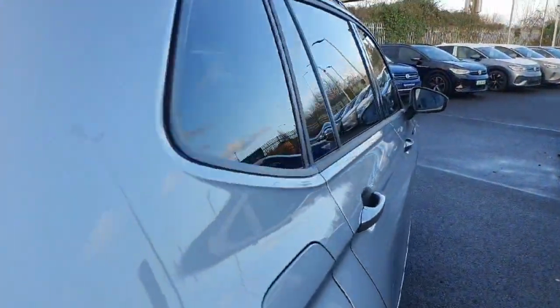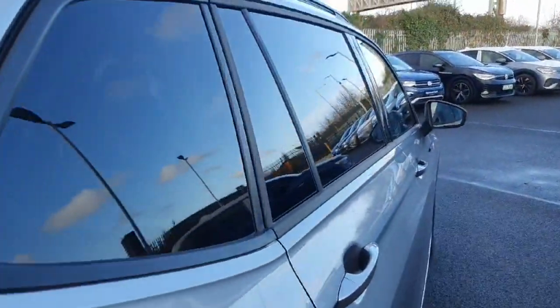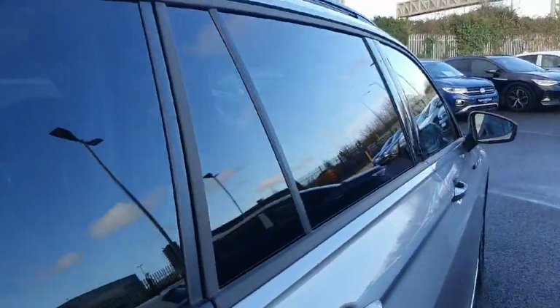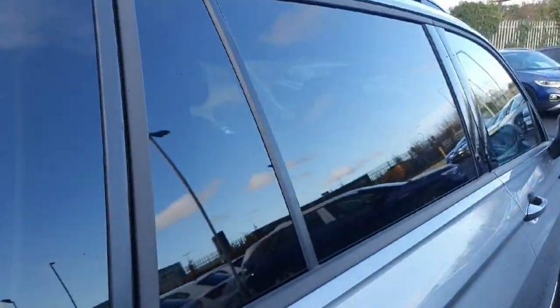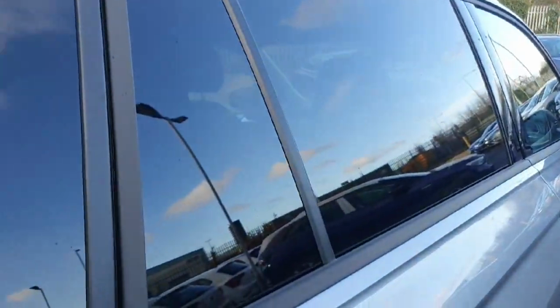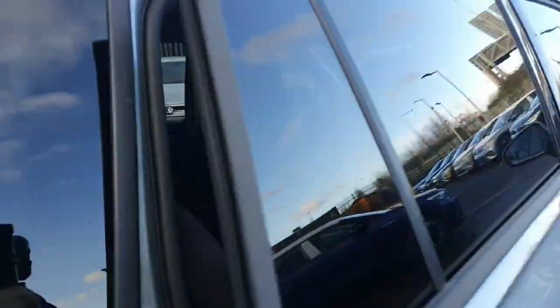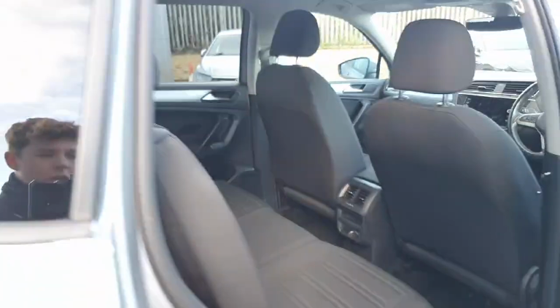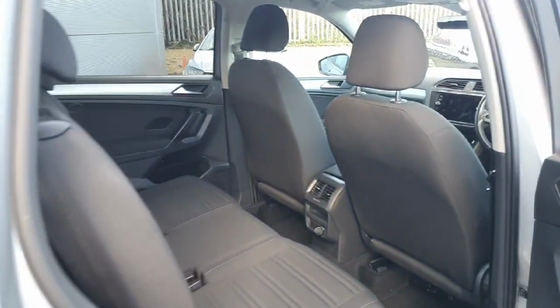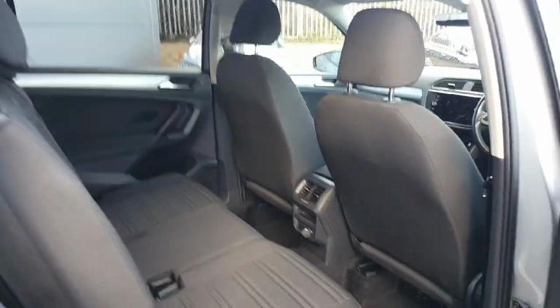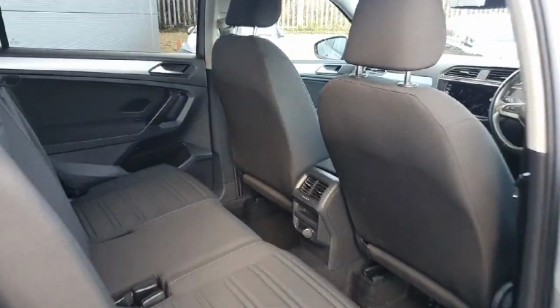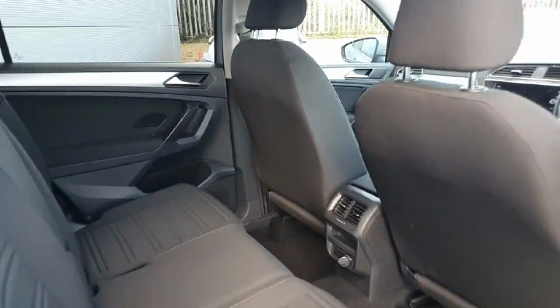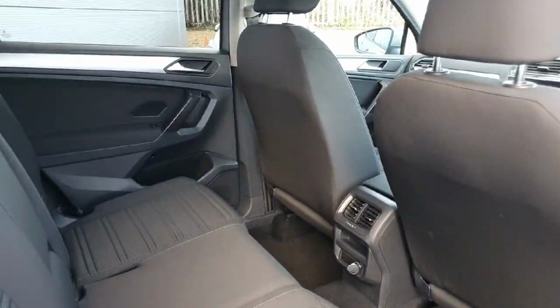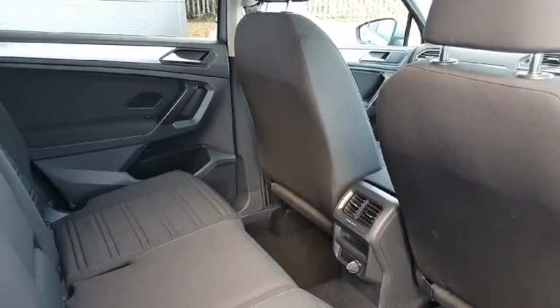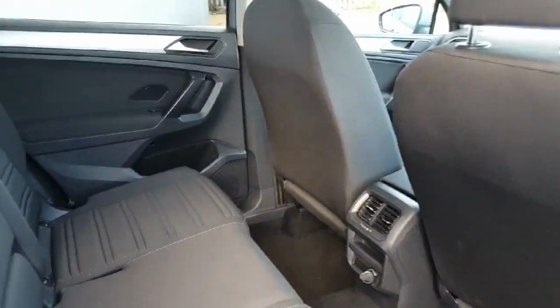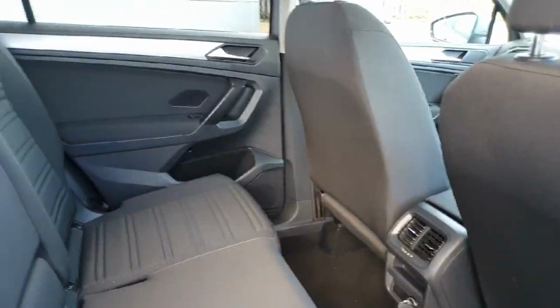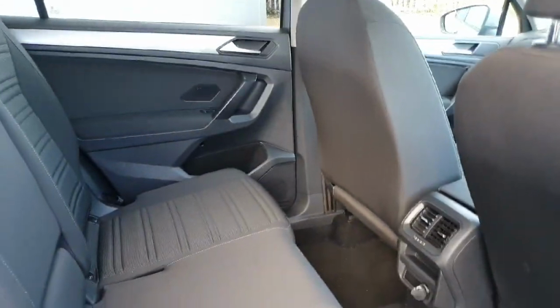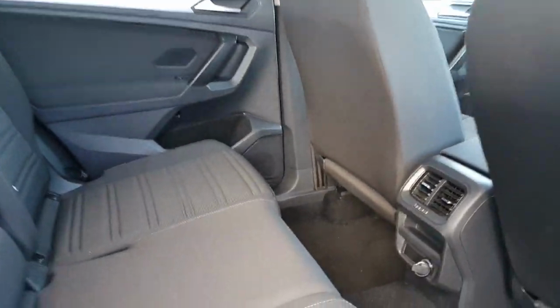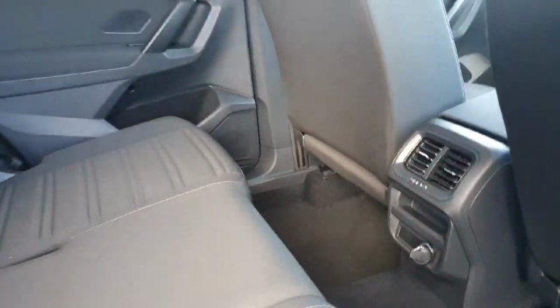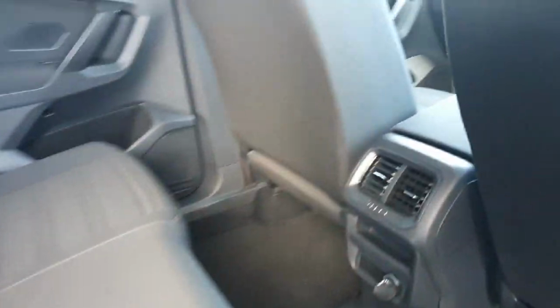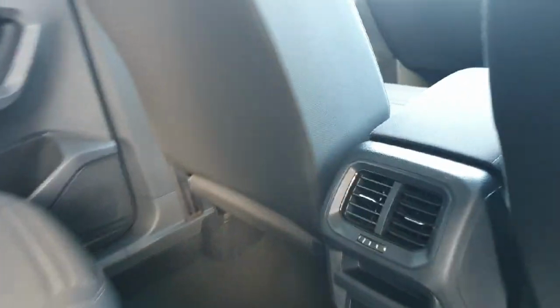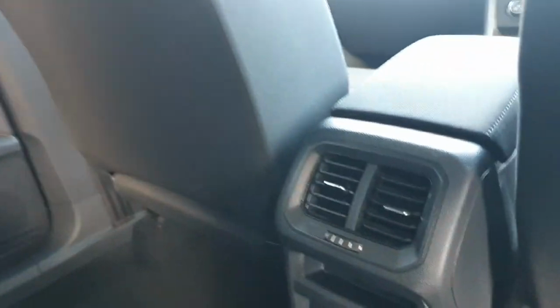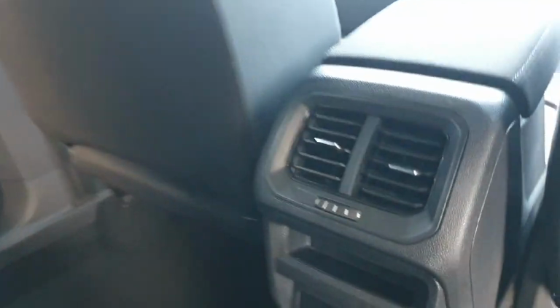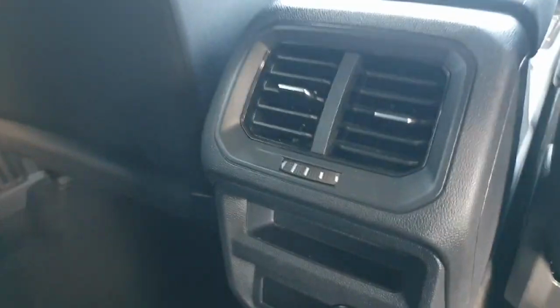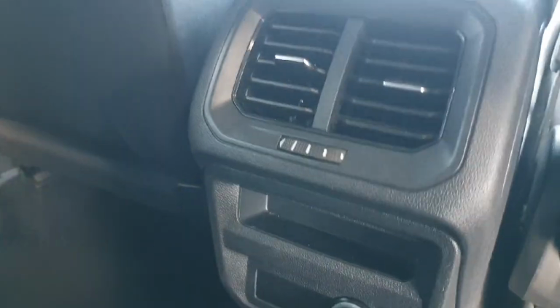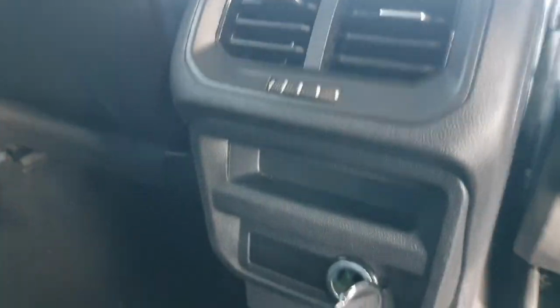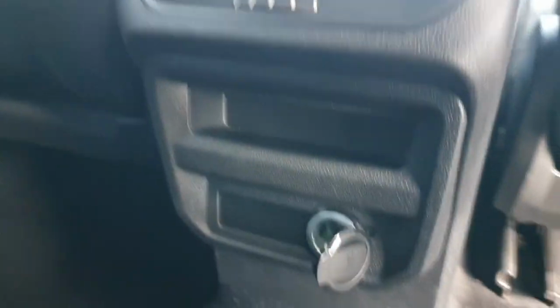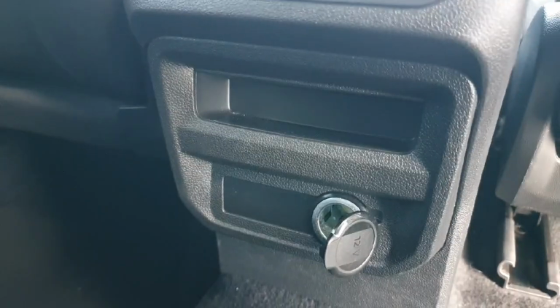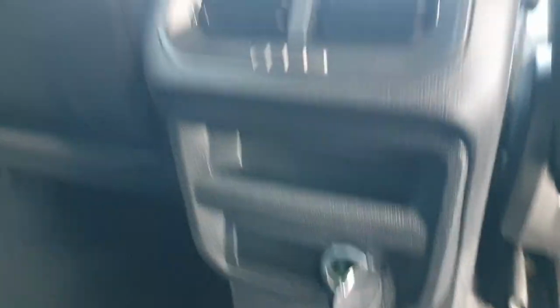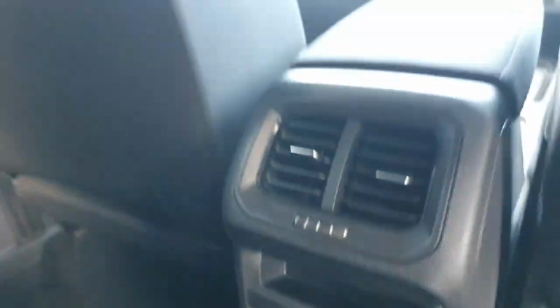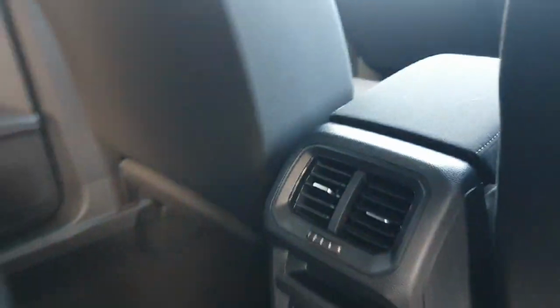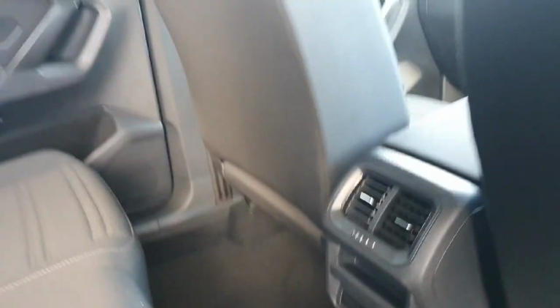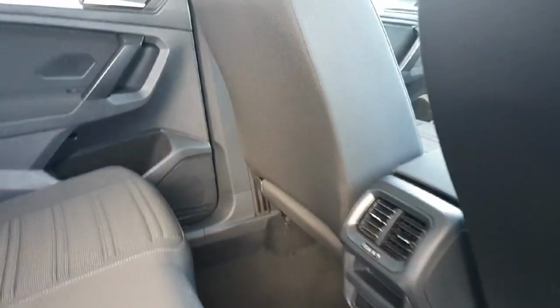Moving to the rear, we can see we have rear privacy glass. Opening up the back door, you can see we have plenty of space for anybody who needs to fit in the back, as well as a couple of features down here with your air vents and your 12-volt charger to keep your devices charged on the way.